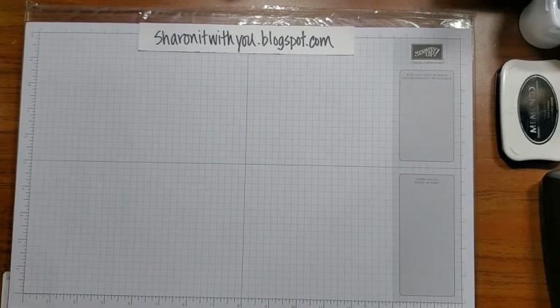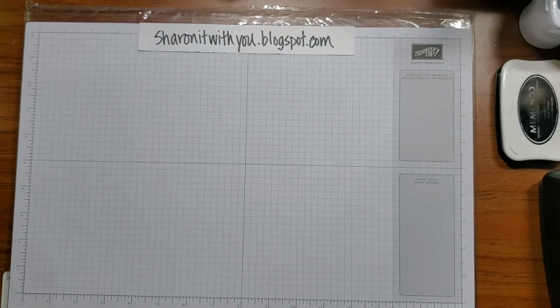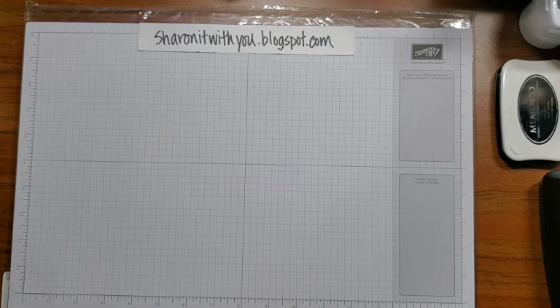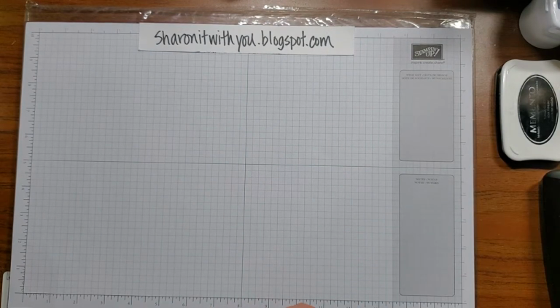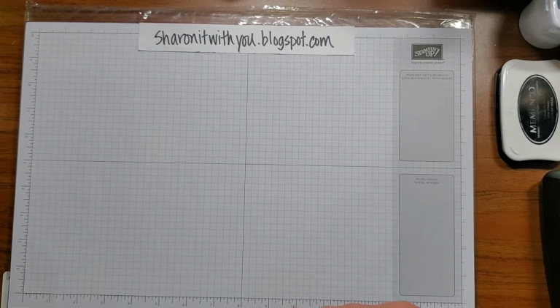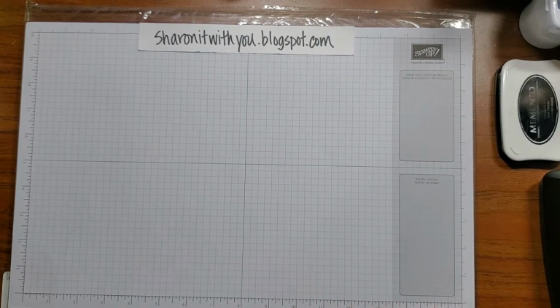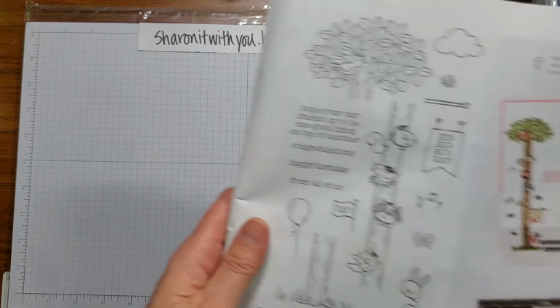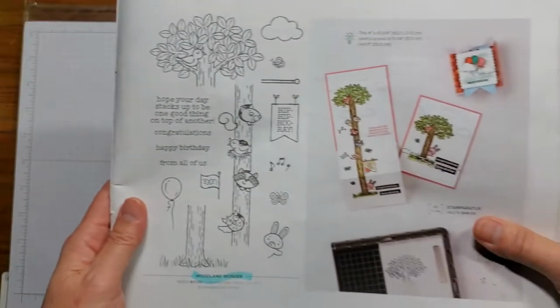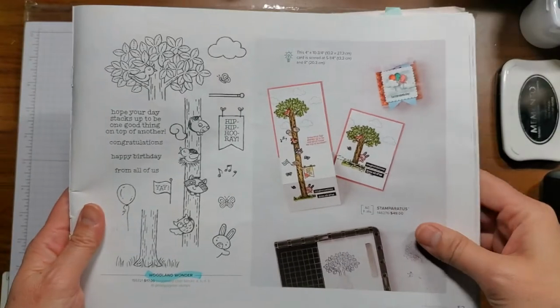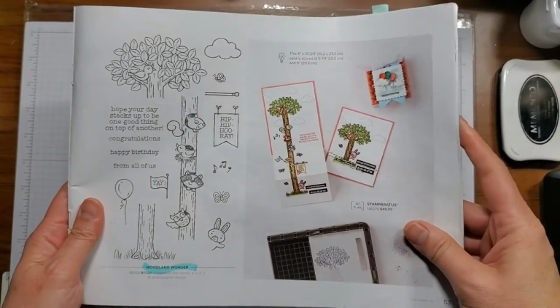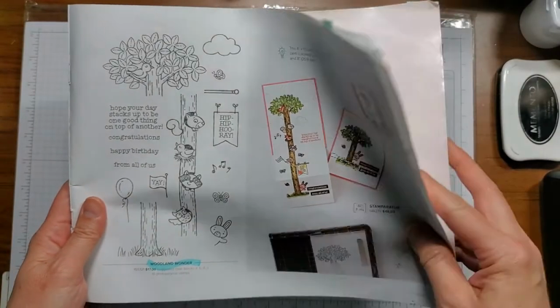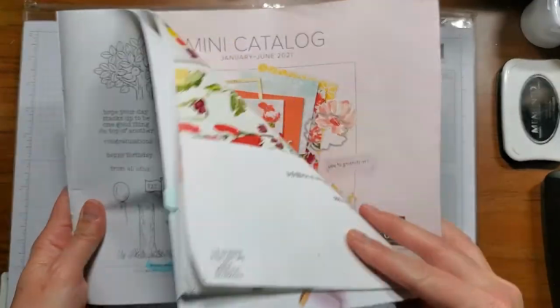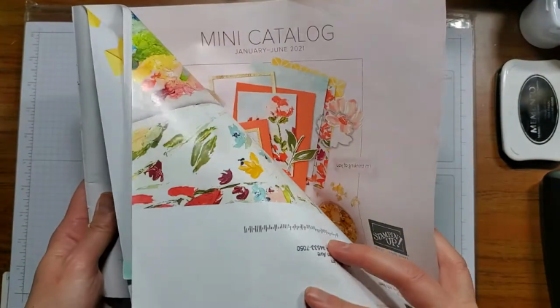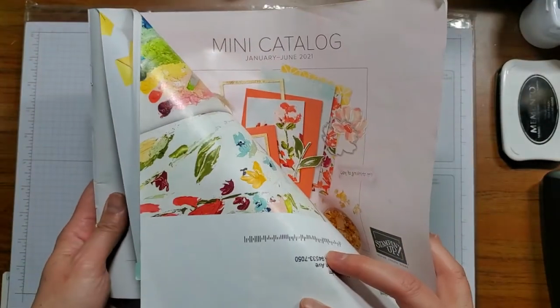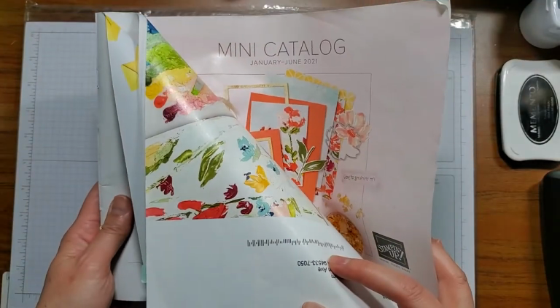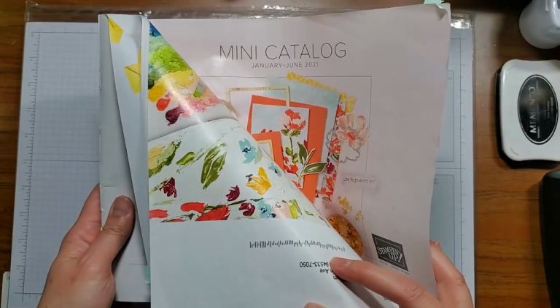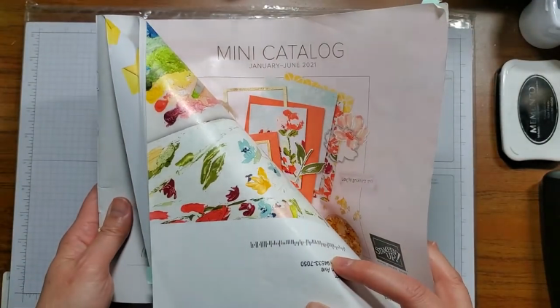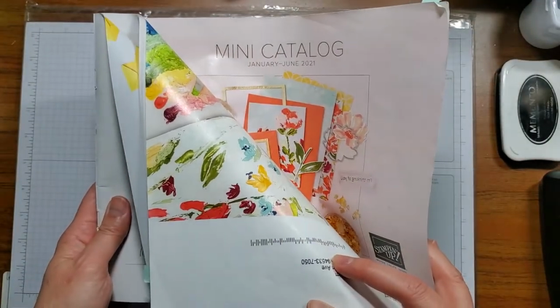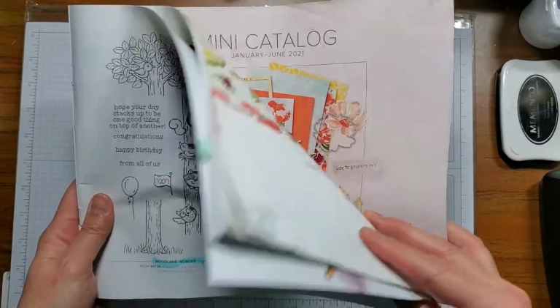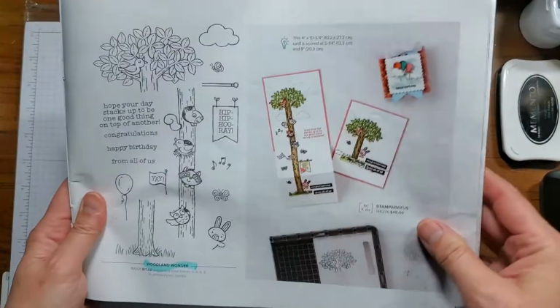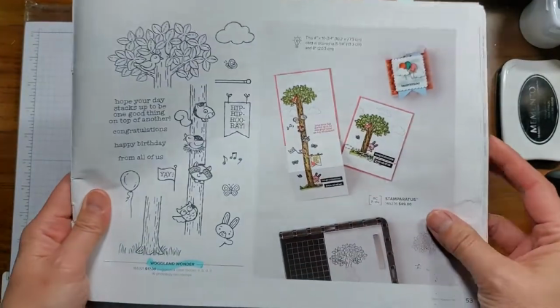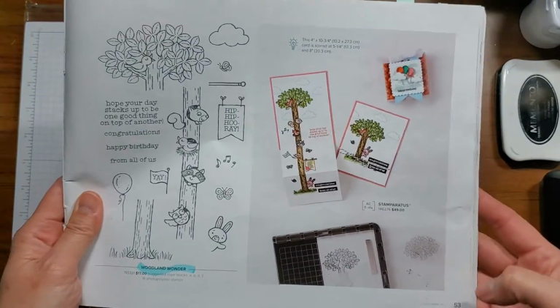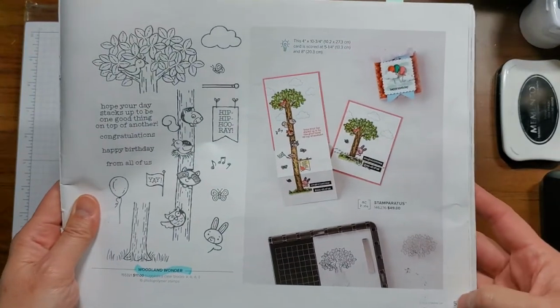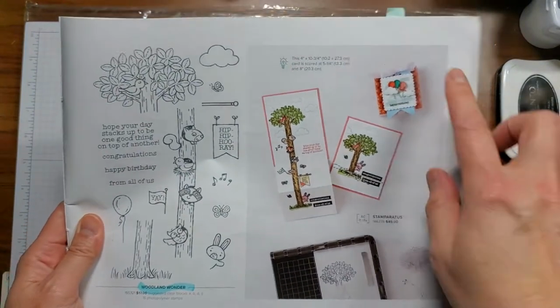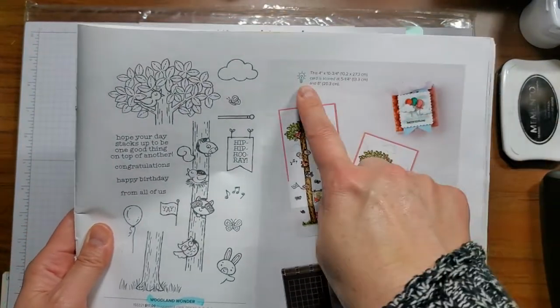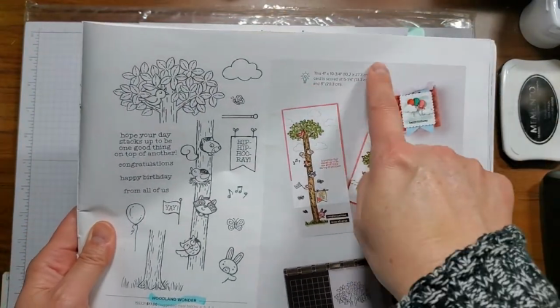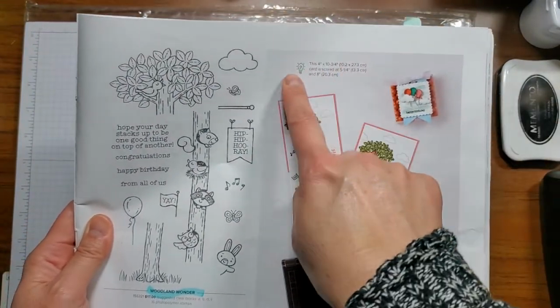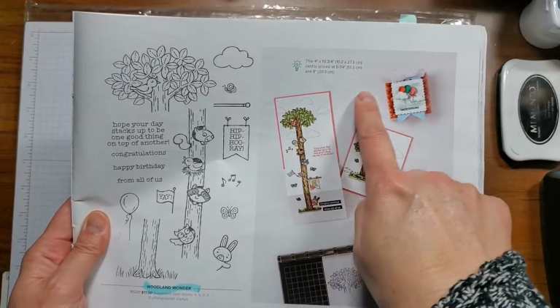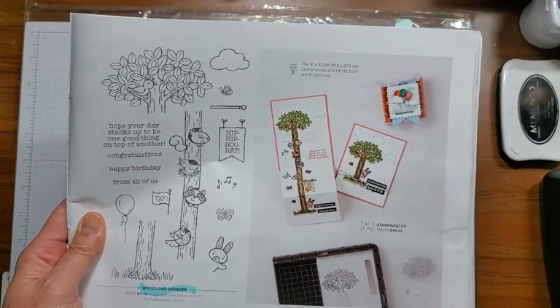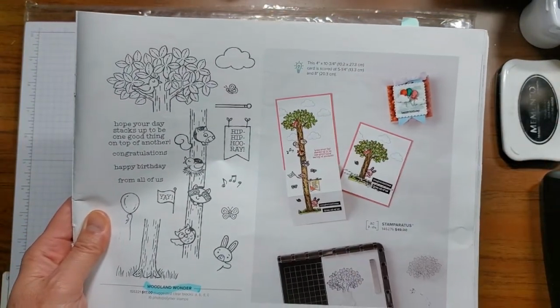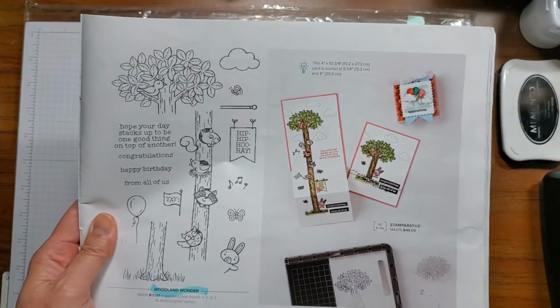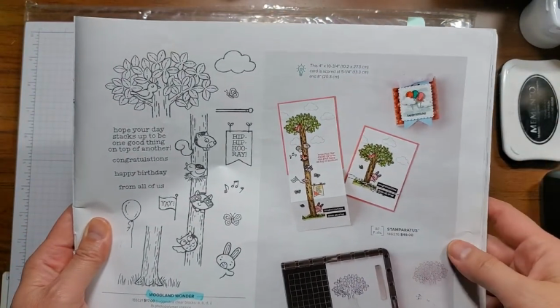I used the directions on page 53 of the mini catalog, the January to June 2021. It actually has the measurements, which is awesome.